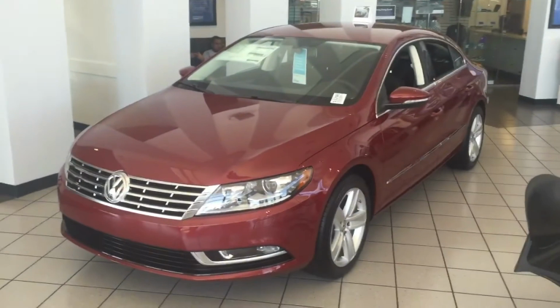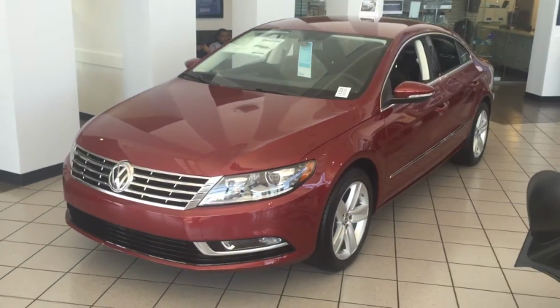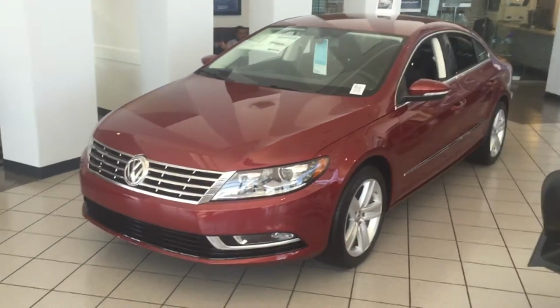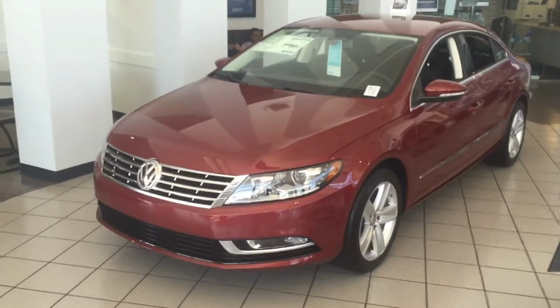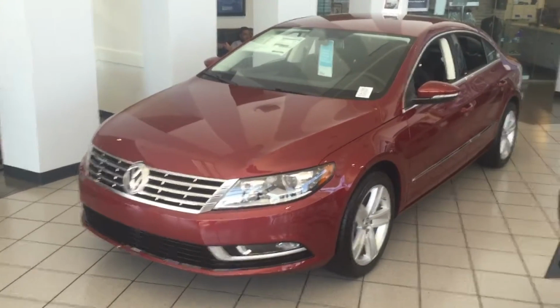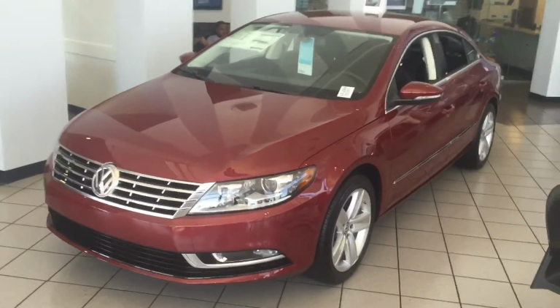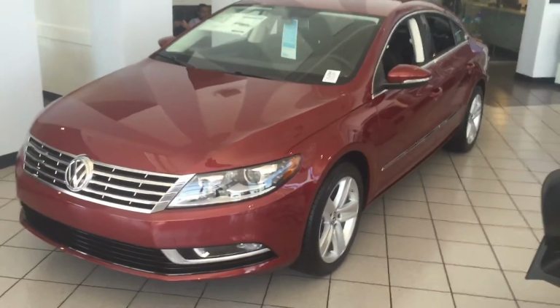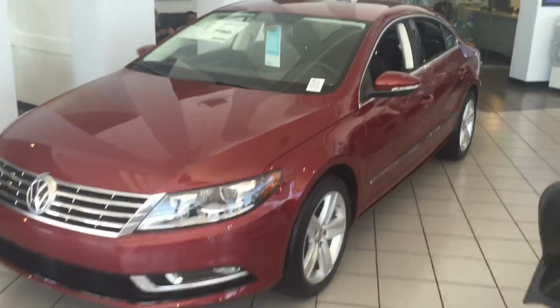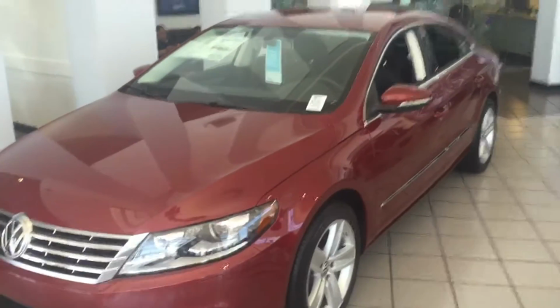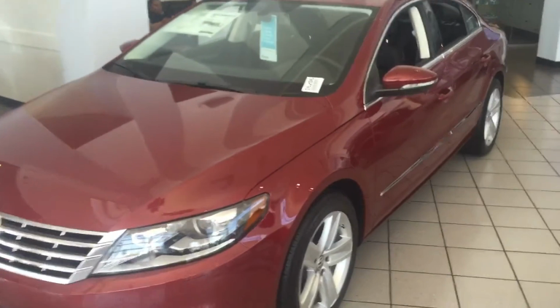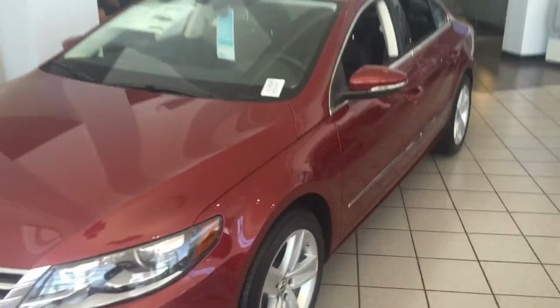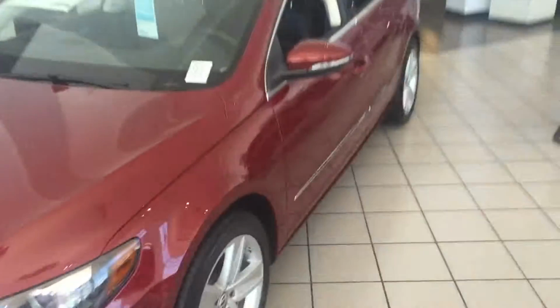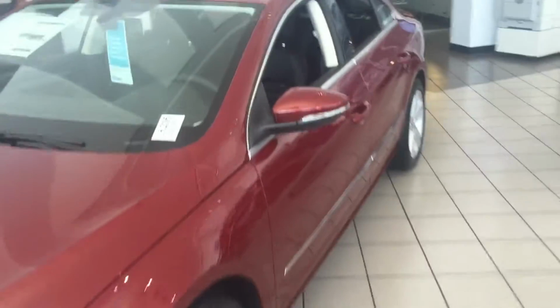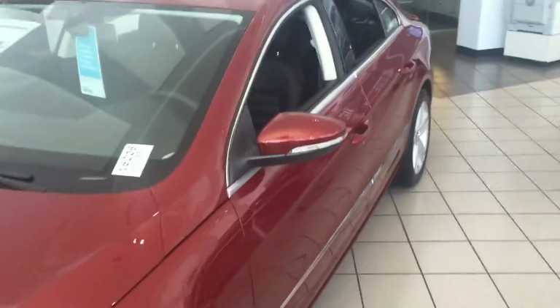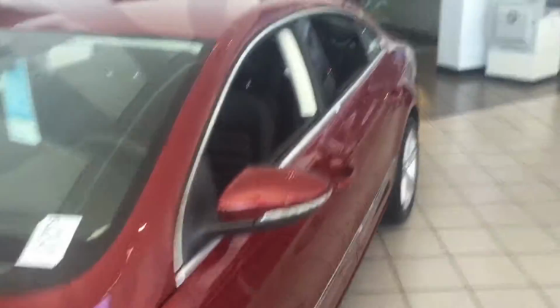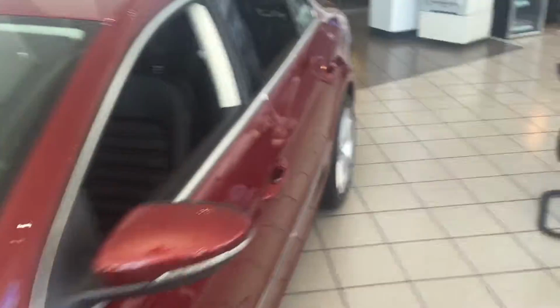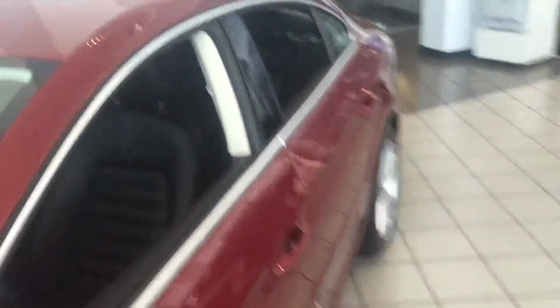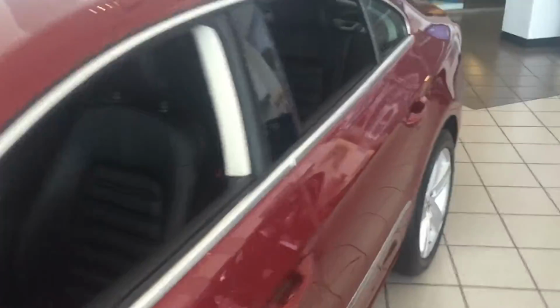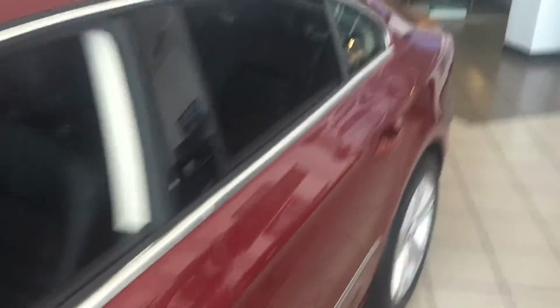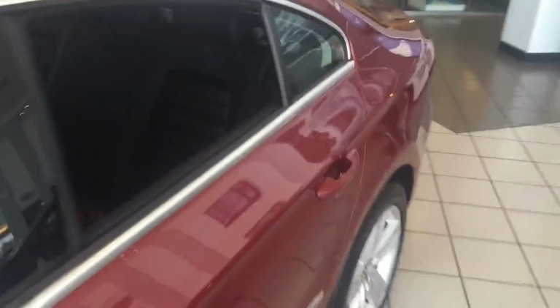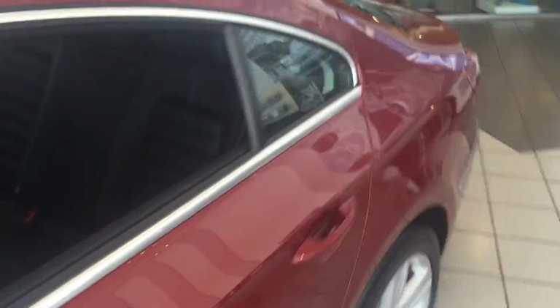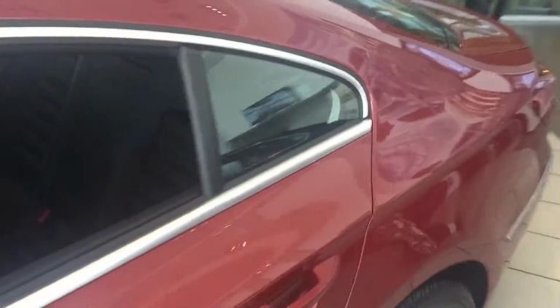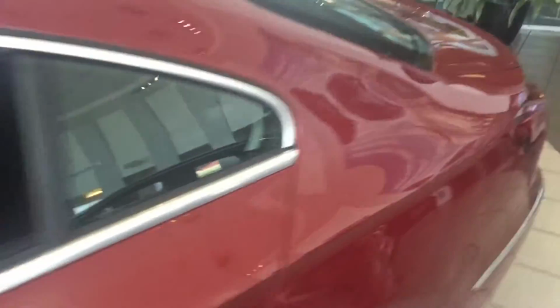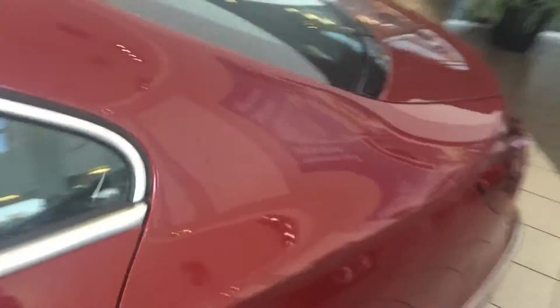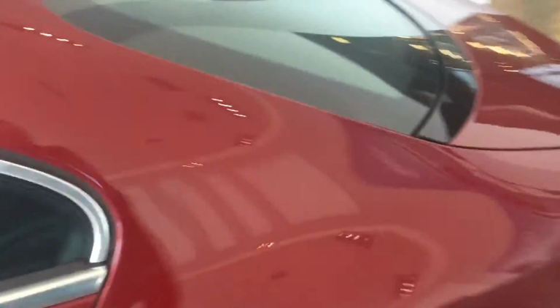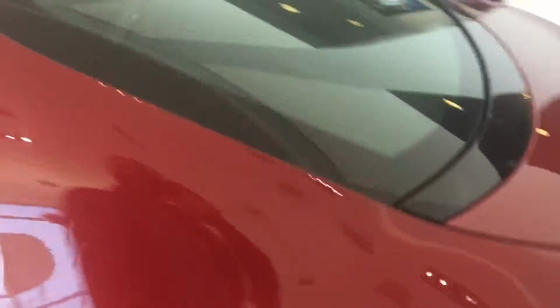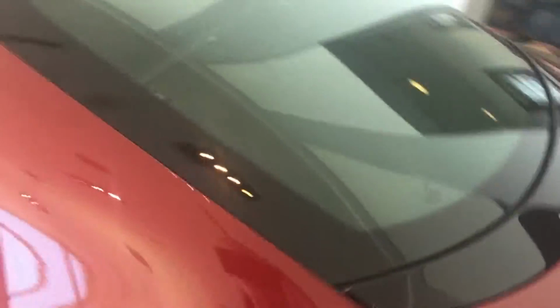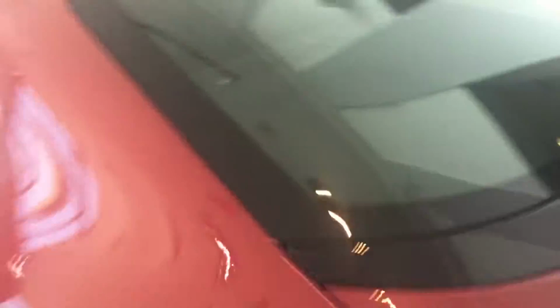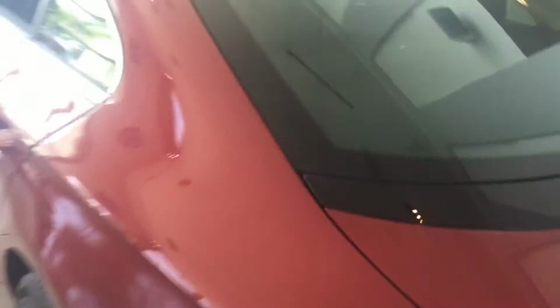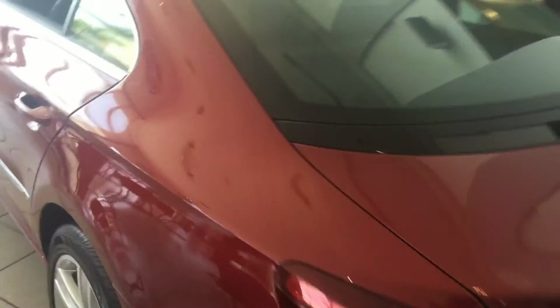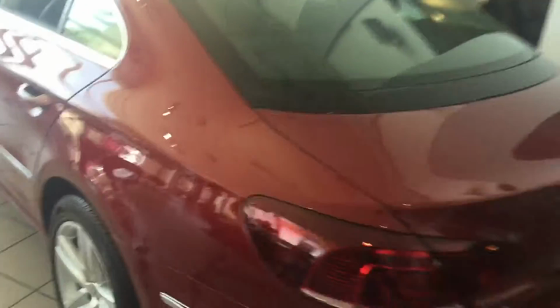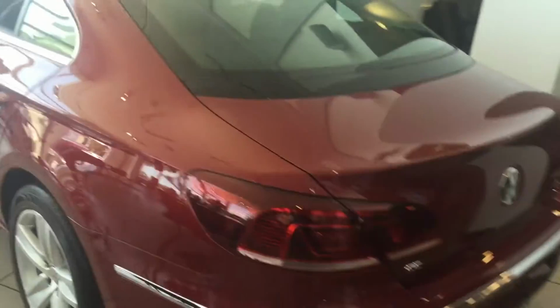Good morning Janice, this is Kyle from David Moss Volkswagen South. I just want to thank you again for submitting interest on our site. I just want to make a quick video — this is our 2016 Volkswagen CC.